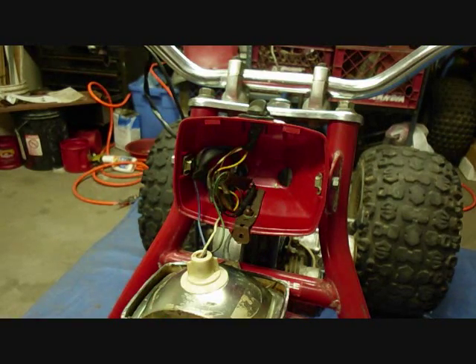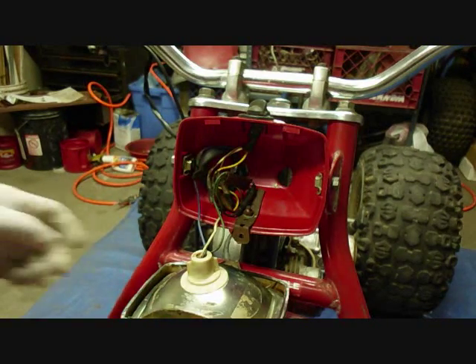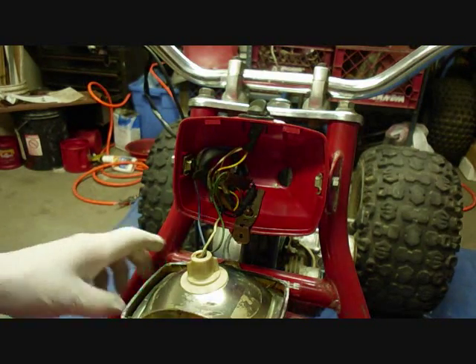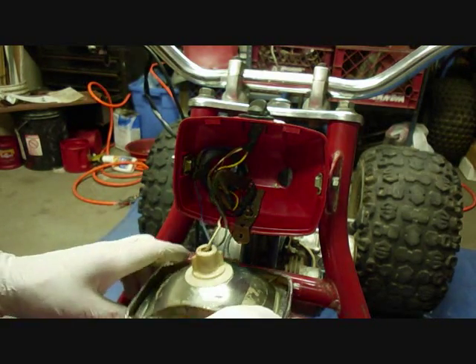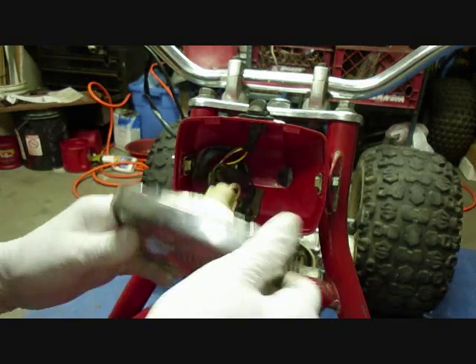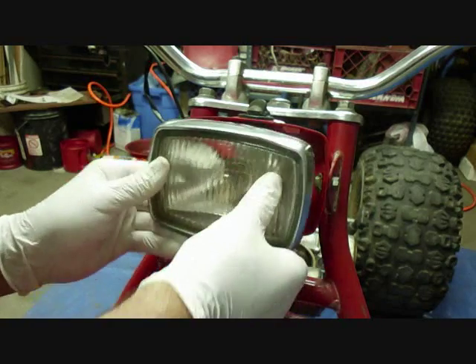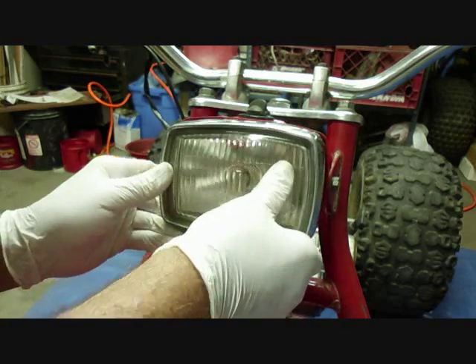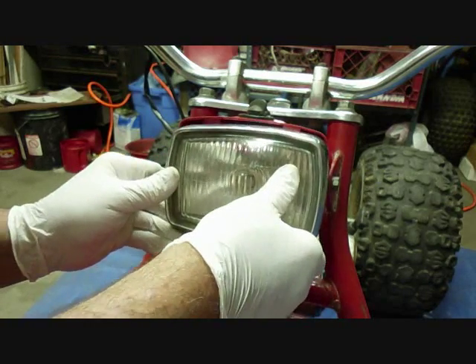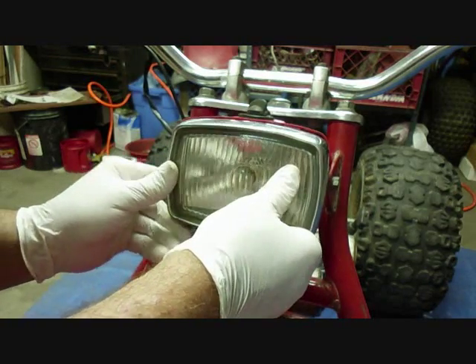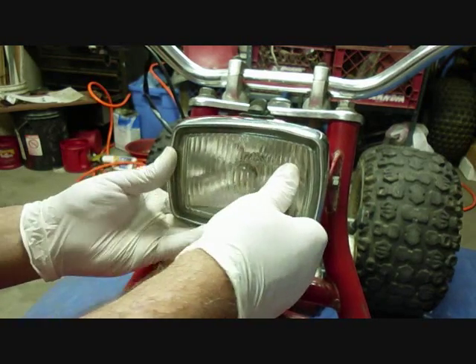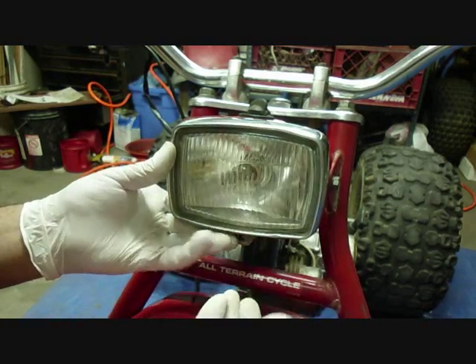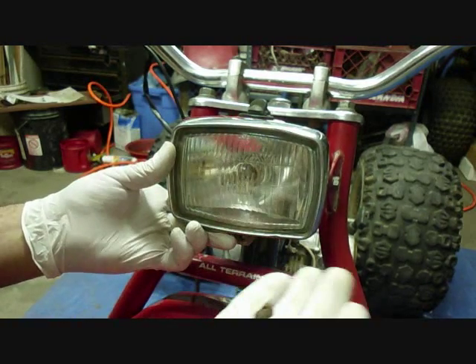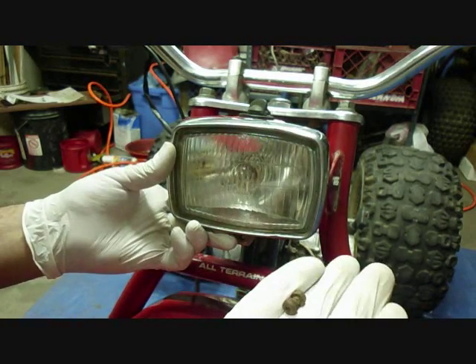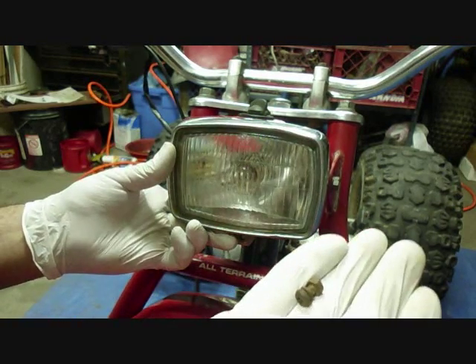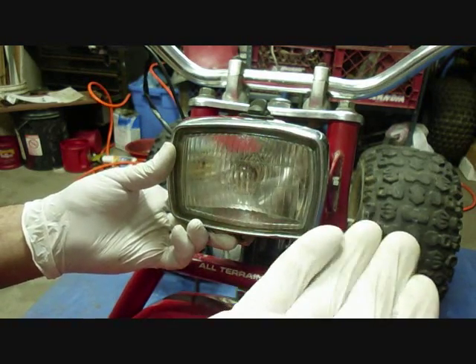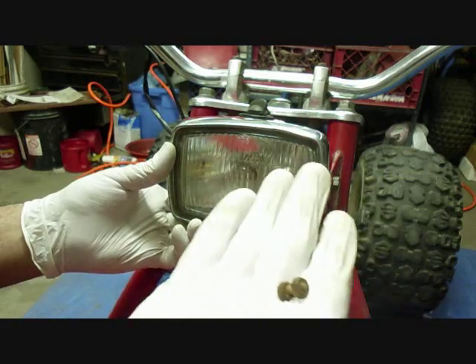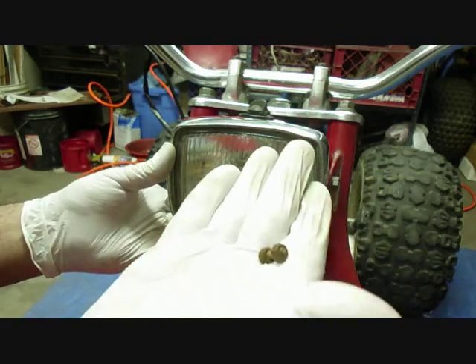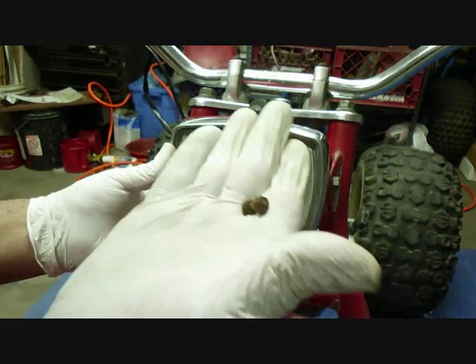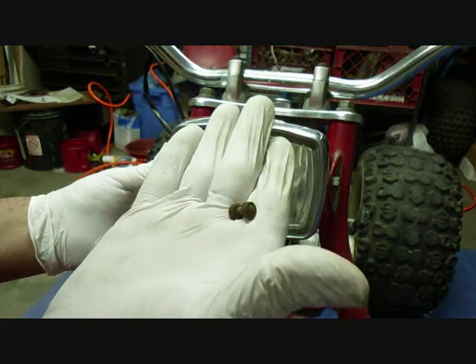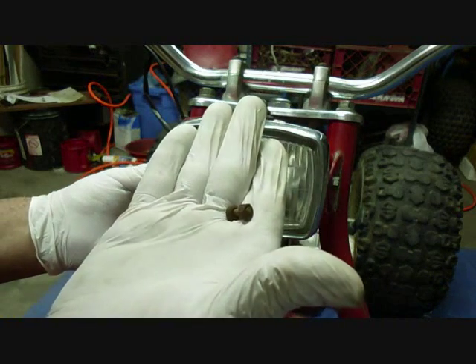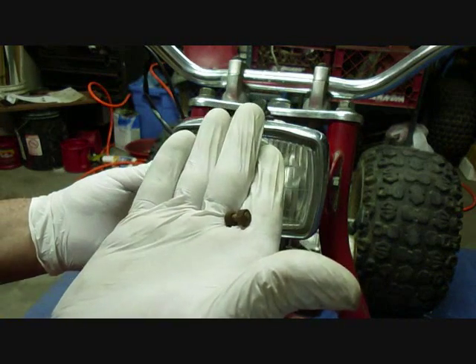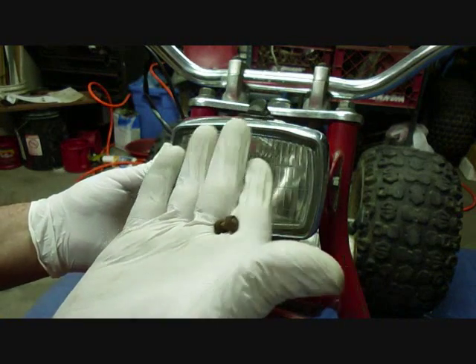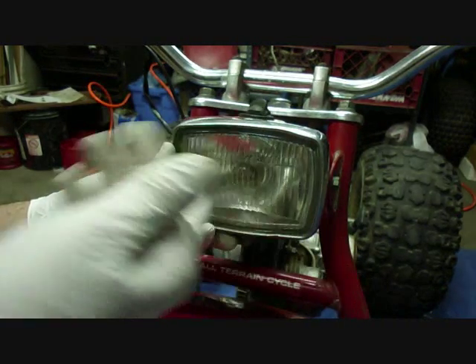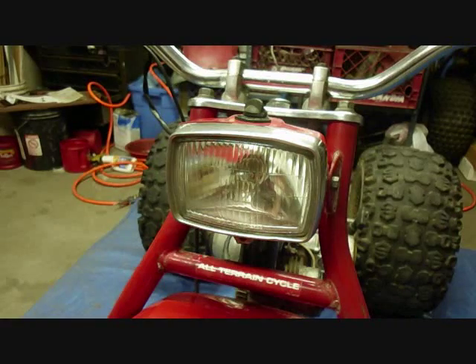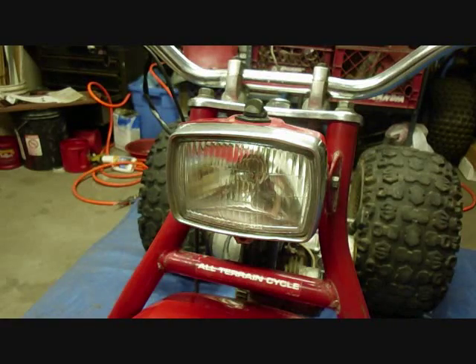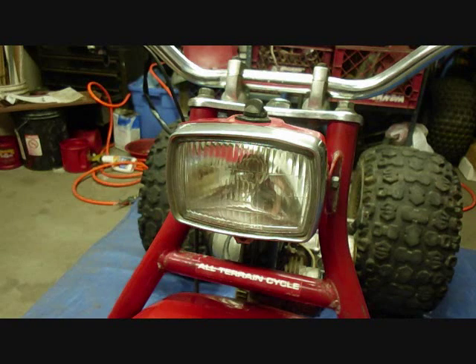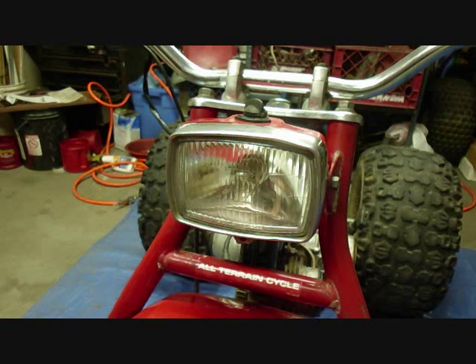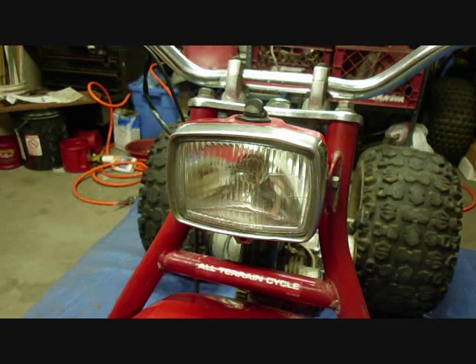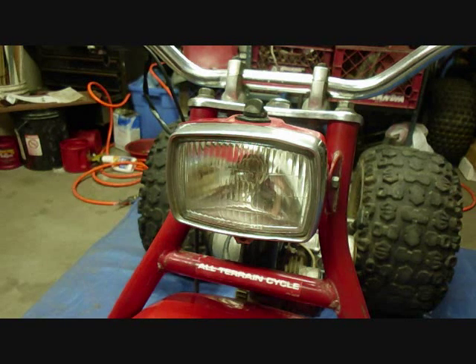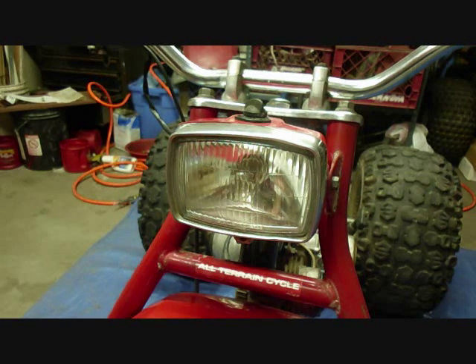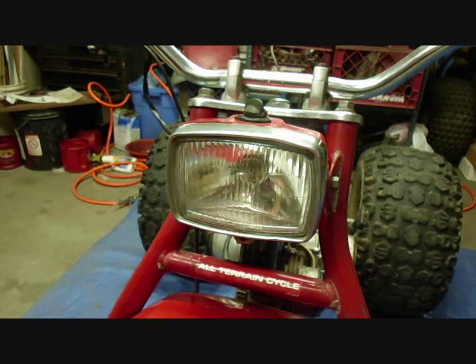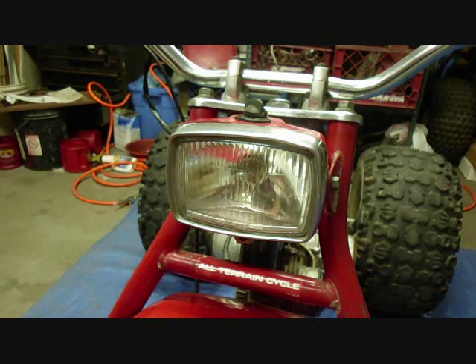All the wires are attached now, so we'll just go ahead and hook it under here on the top. Then we'll screw the bottom on with this screw, lock washer, and nut. And here it is. We'll do the tail light next.